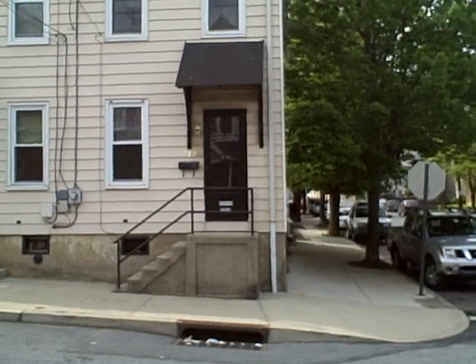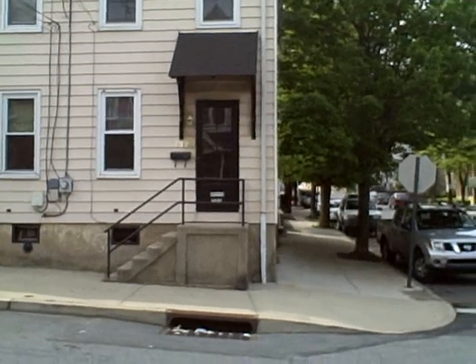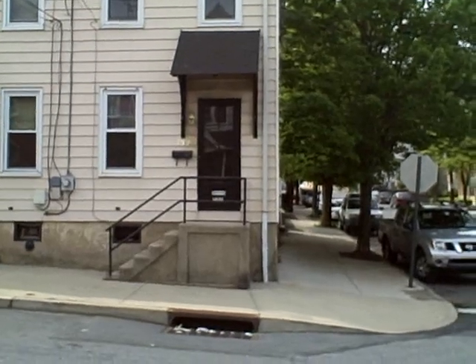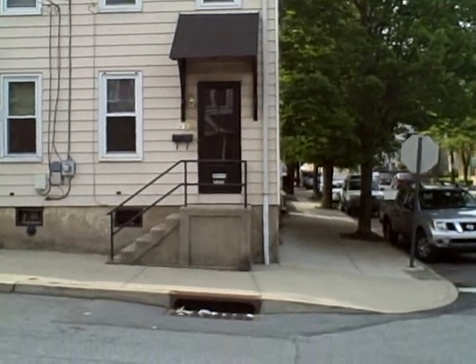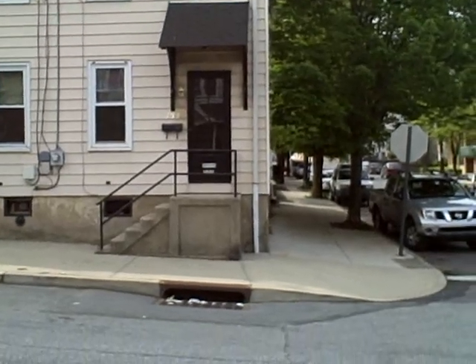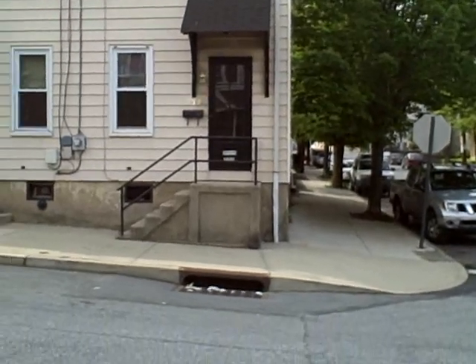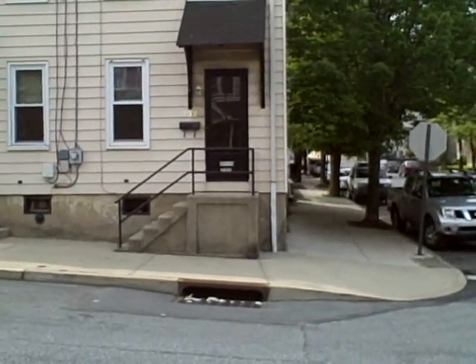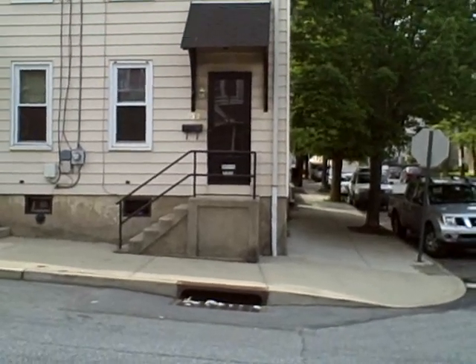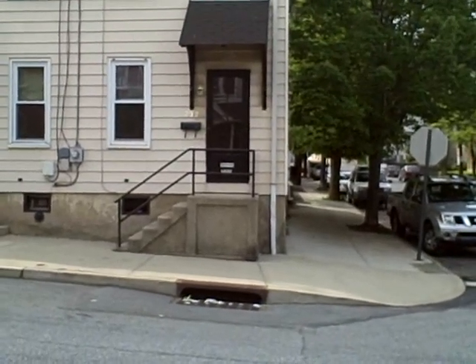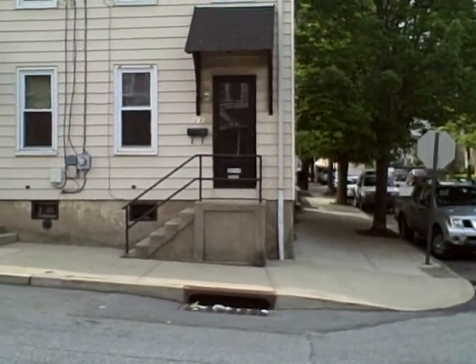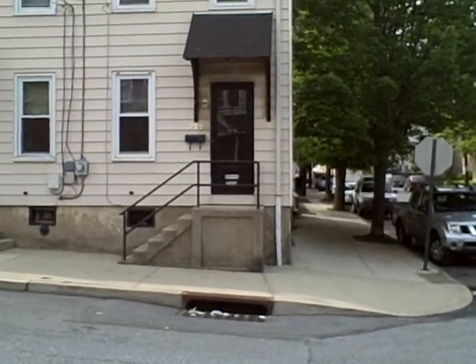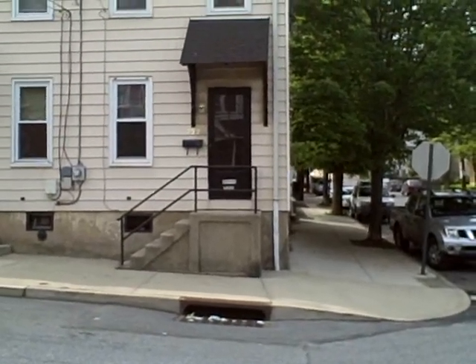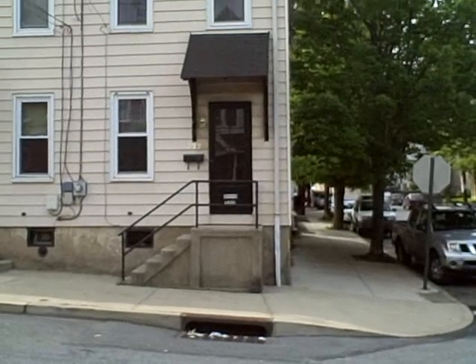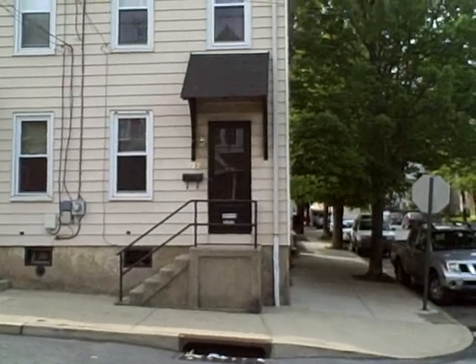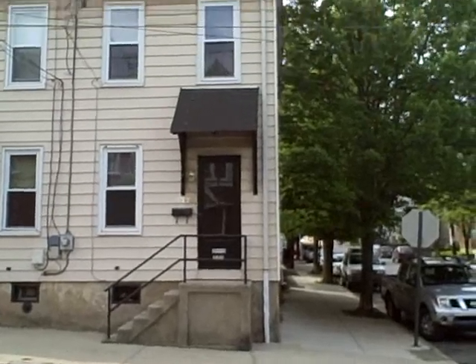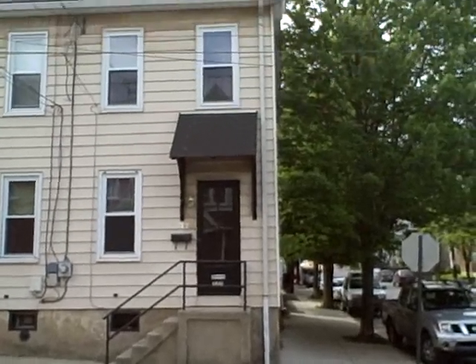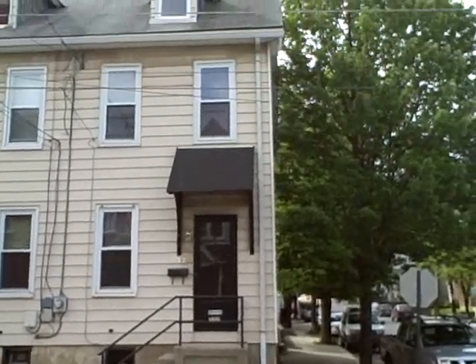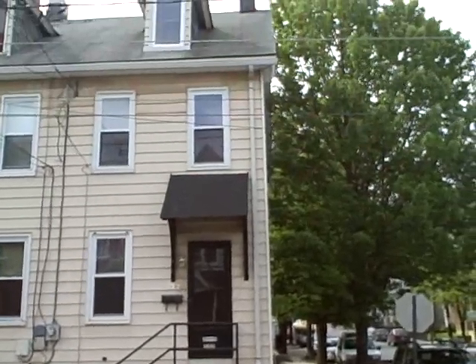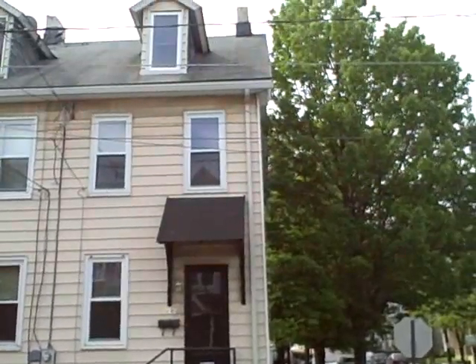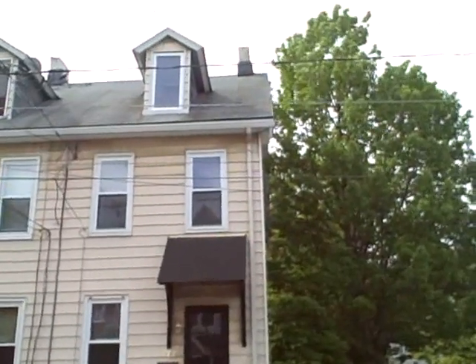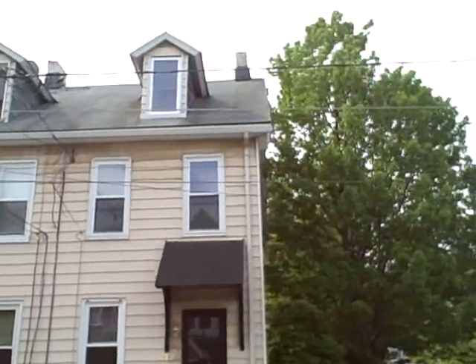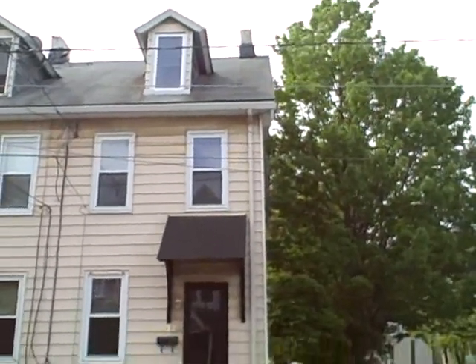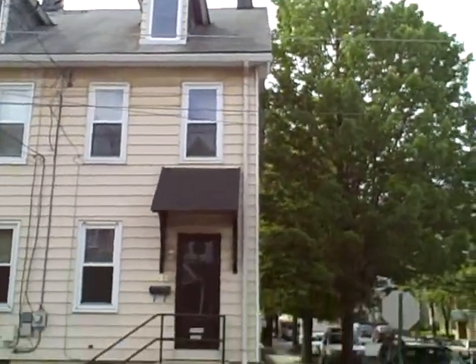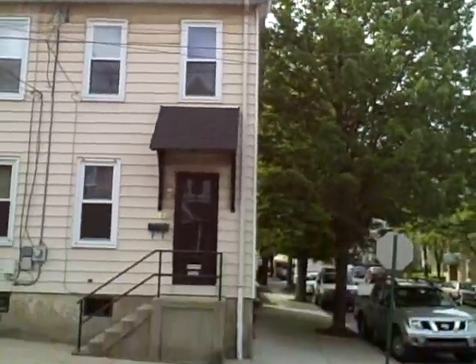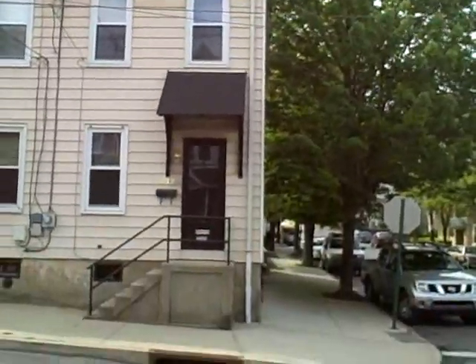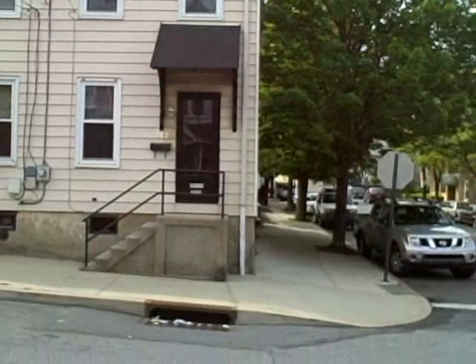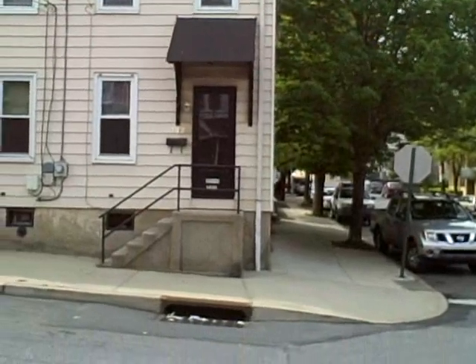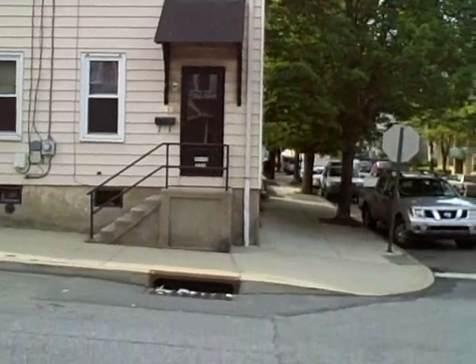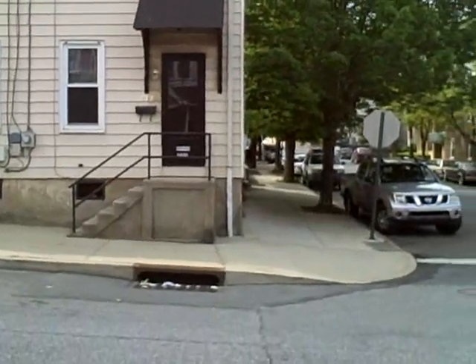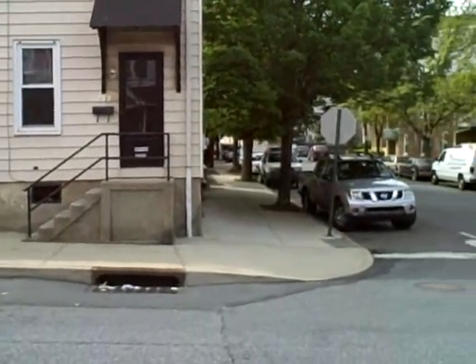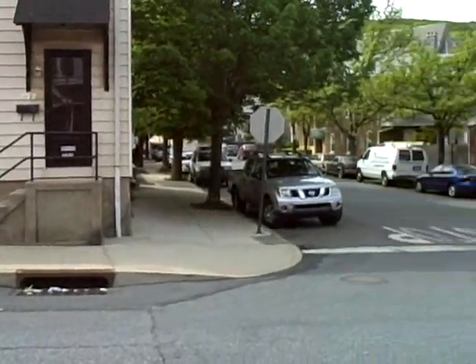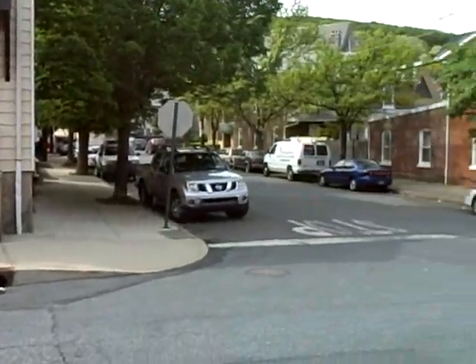Here we are at 702 East 5th Street. This is a single-family house for rent in South Bethlehem. It's a corner property right on the corner of 5th and Buchanan.